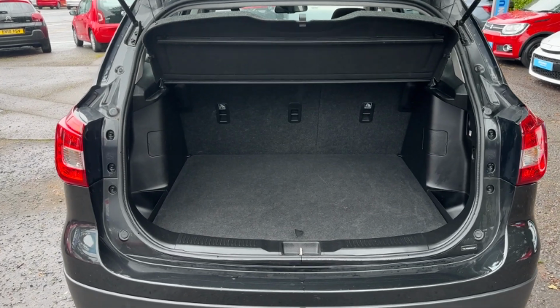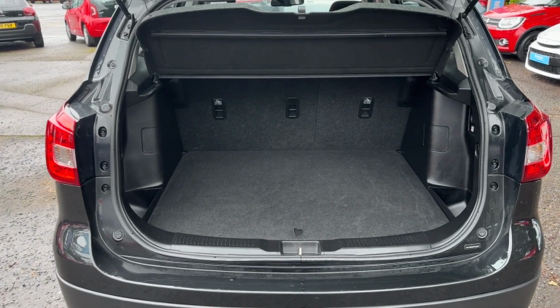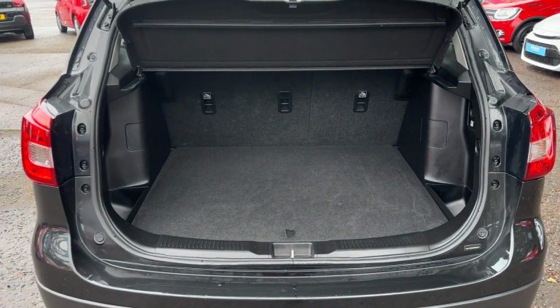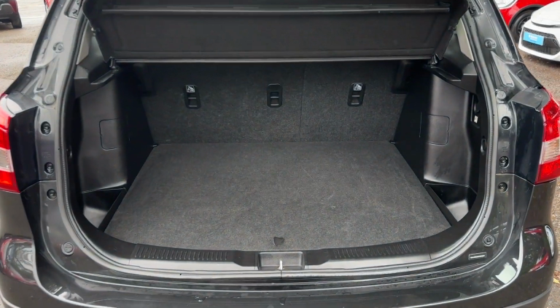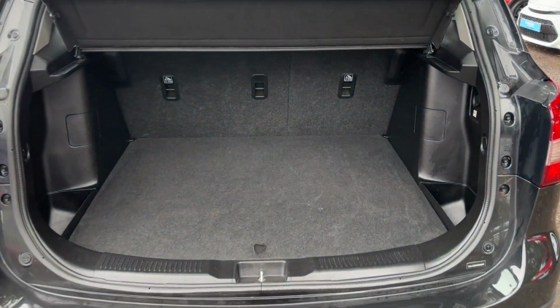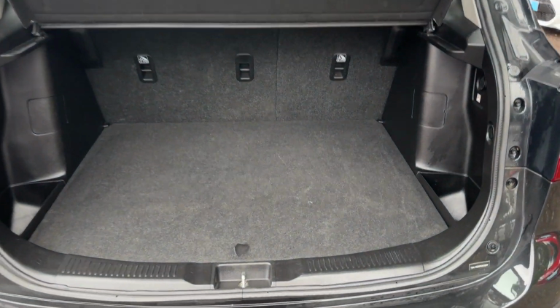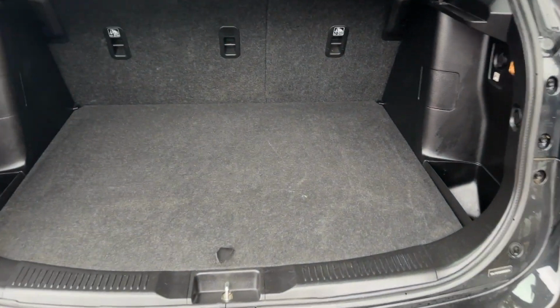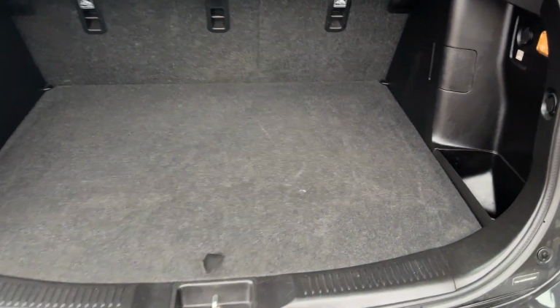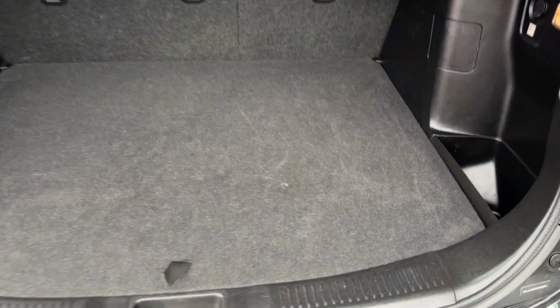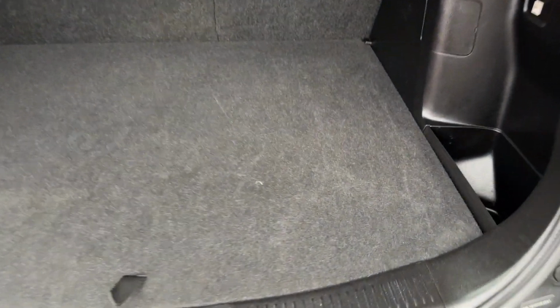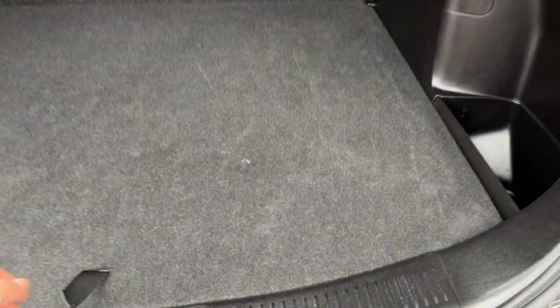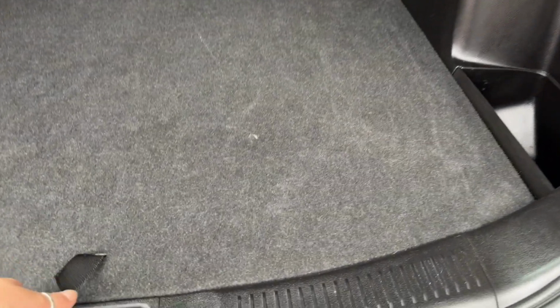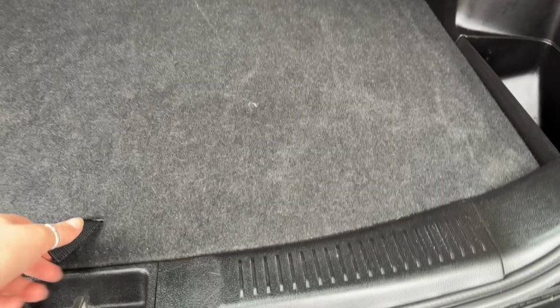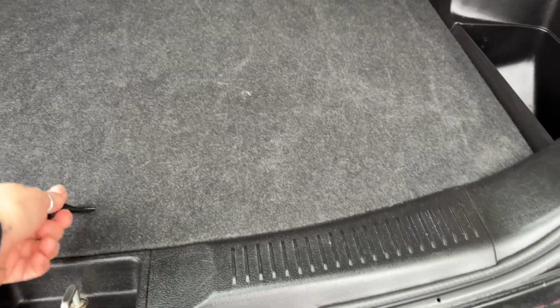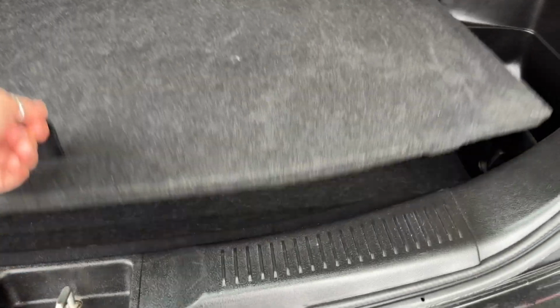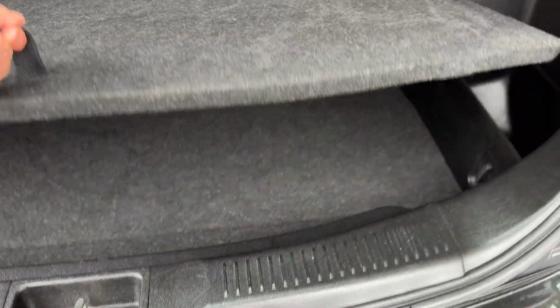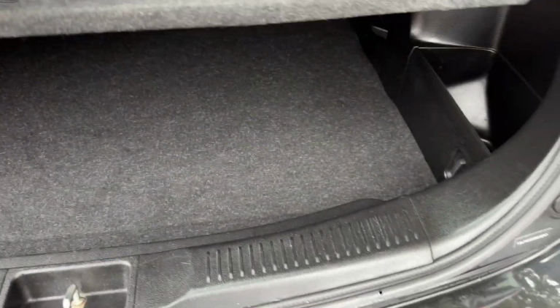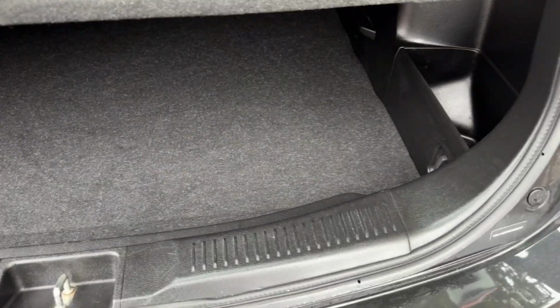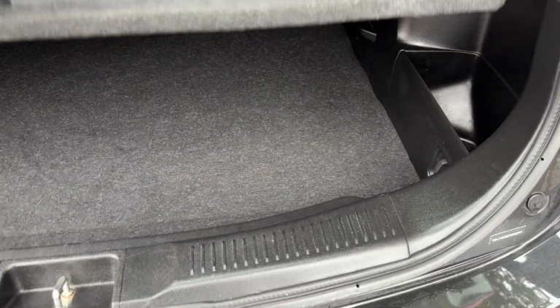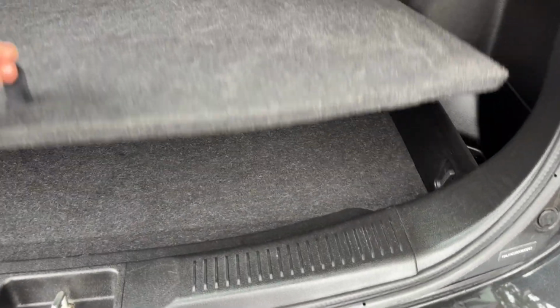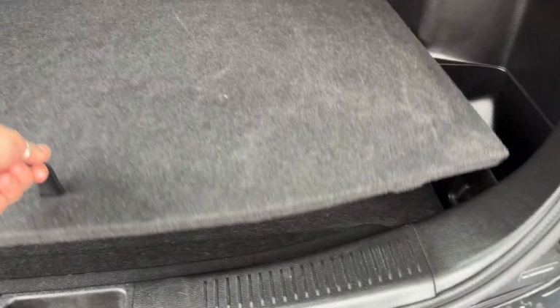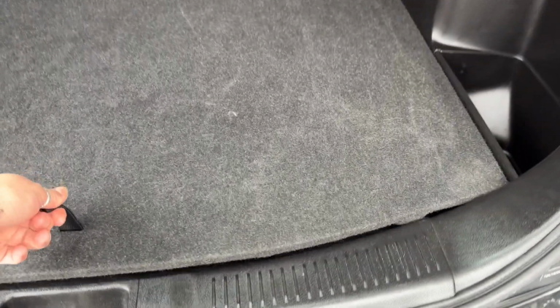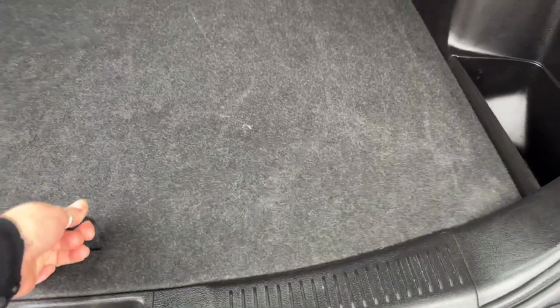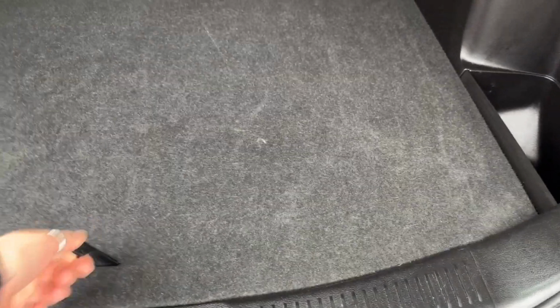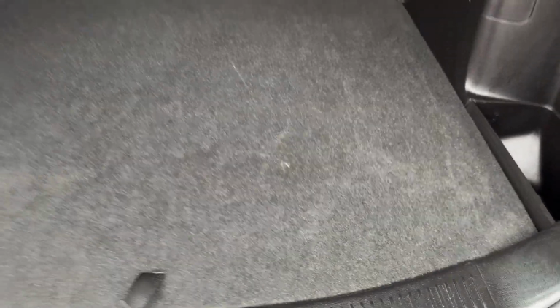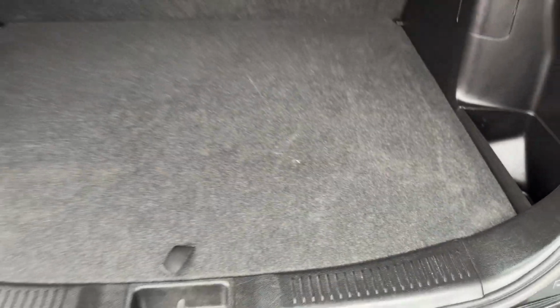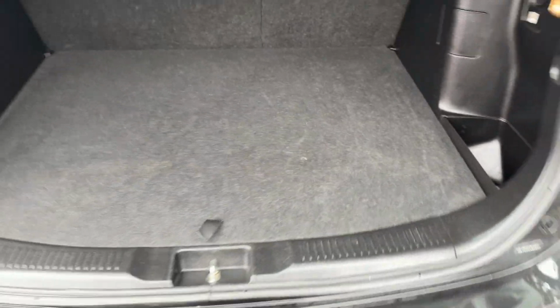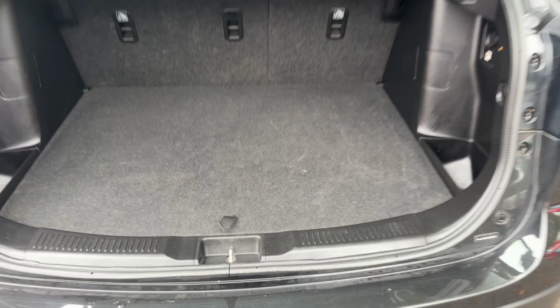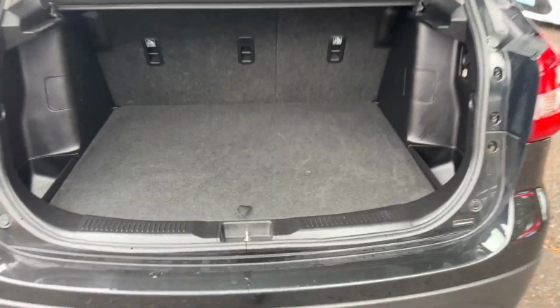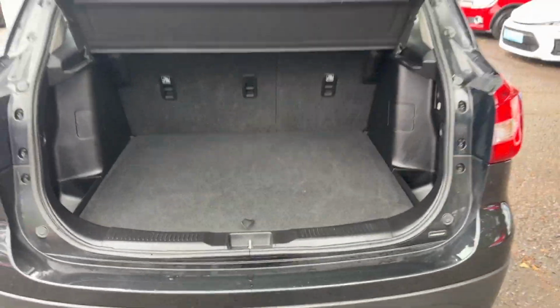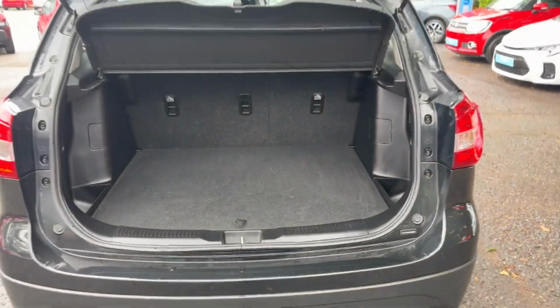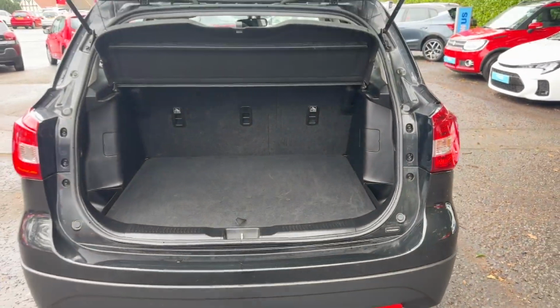The boot also has a false boot floor, so you can lower it down to give you extra space or use it as a hidden compartment to hide your handbag or anything you don't want people to see.